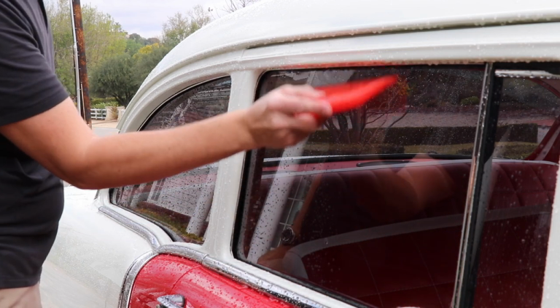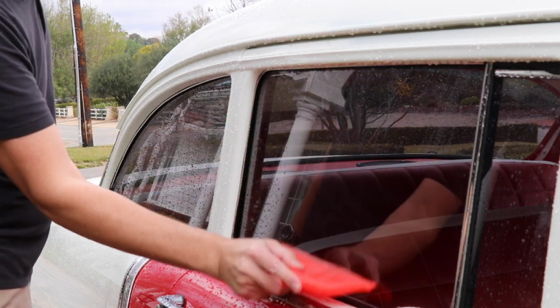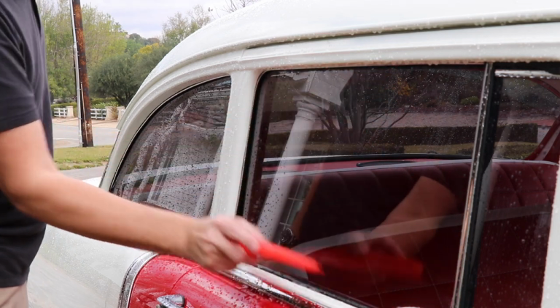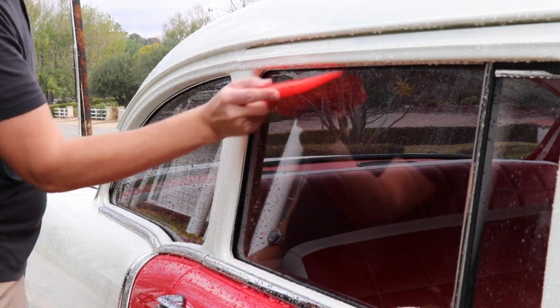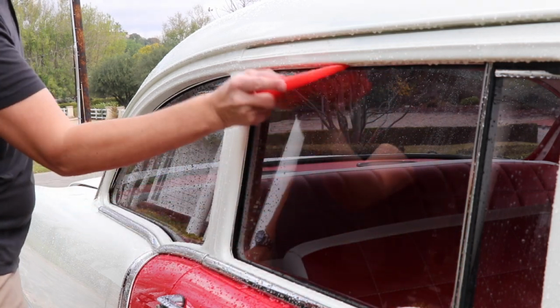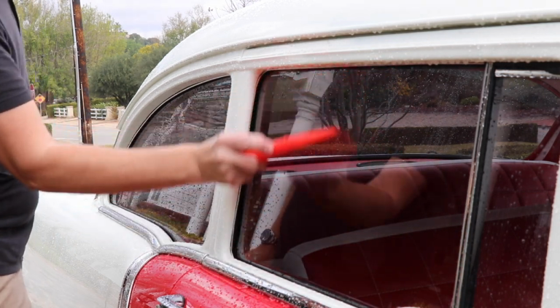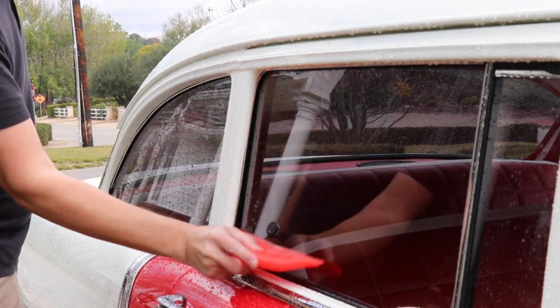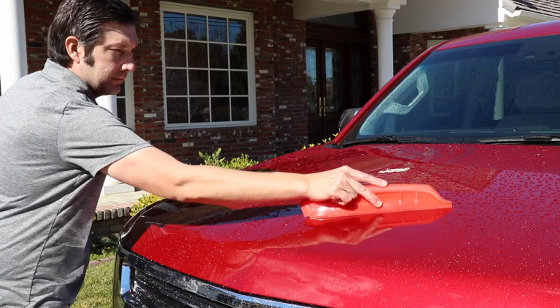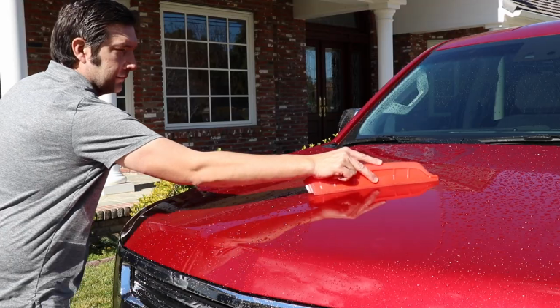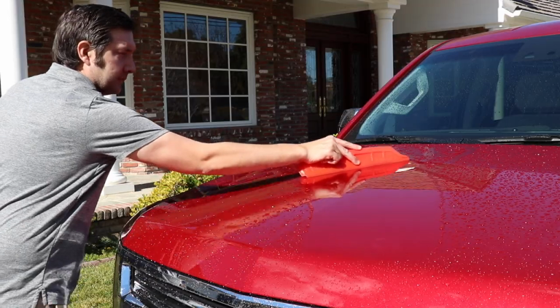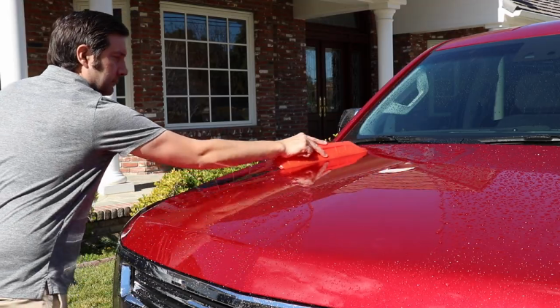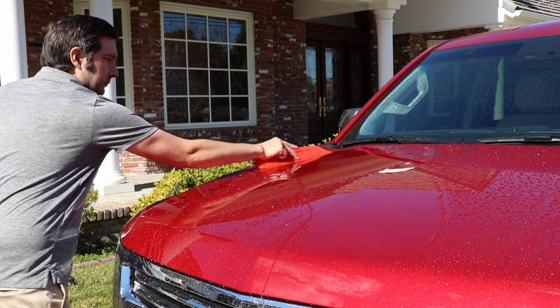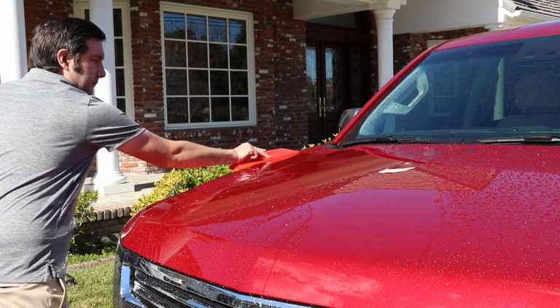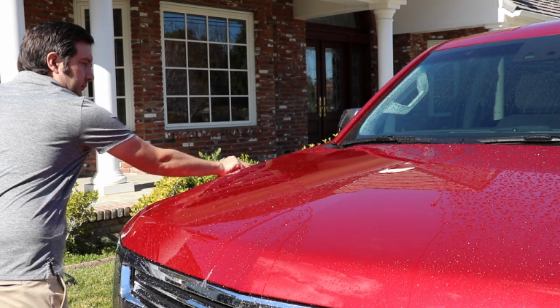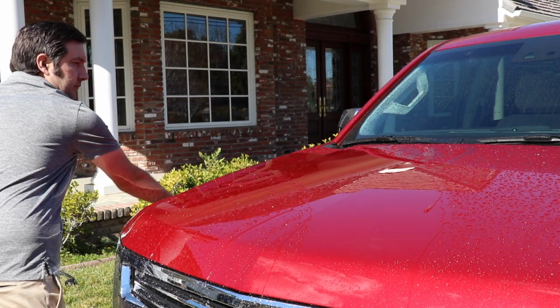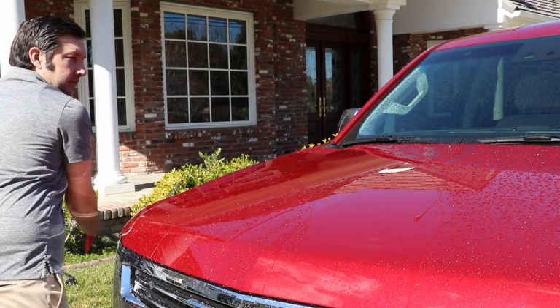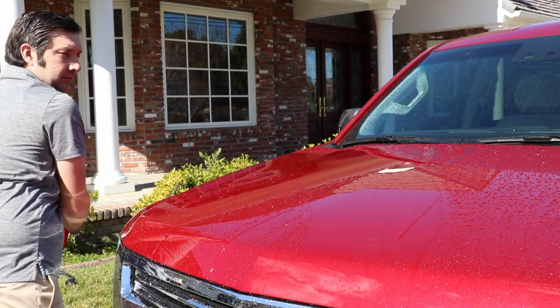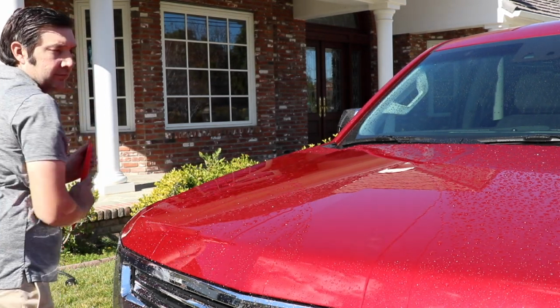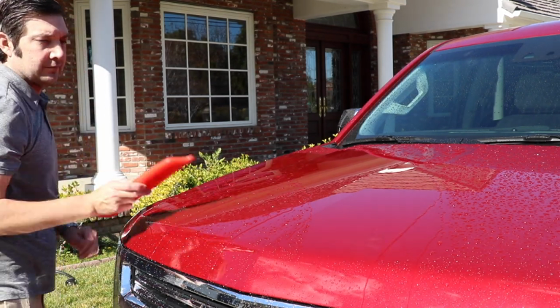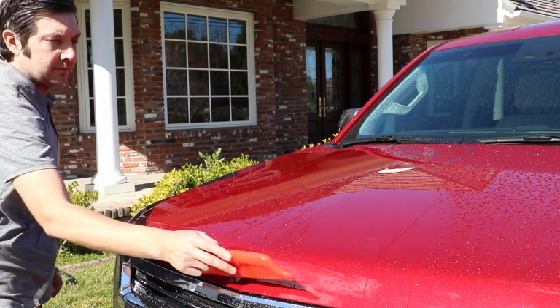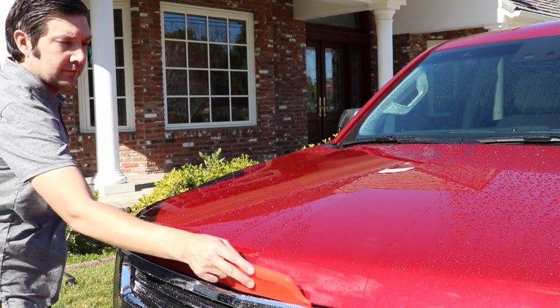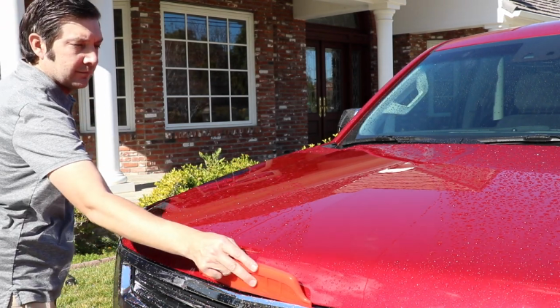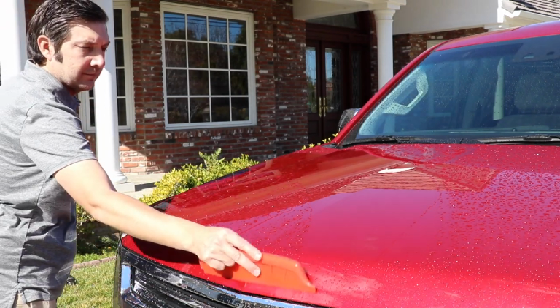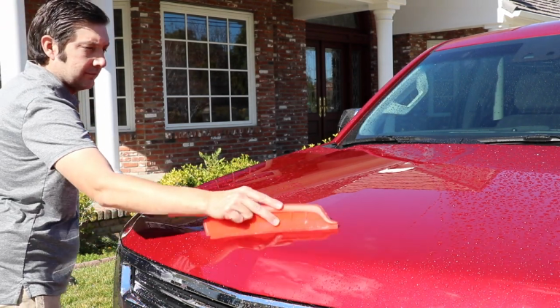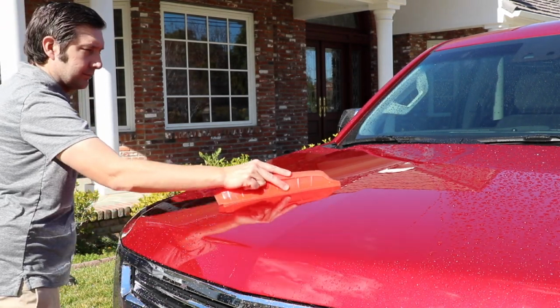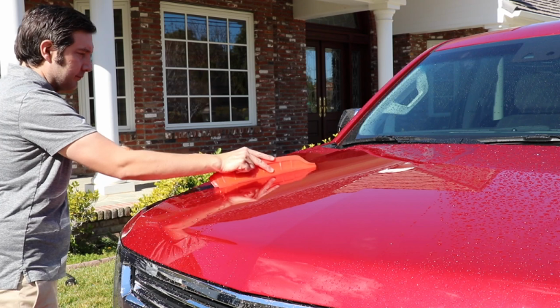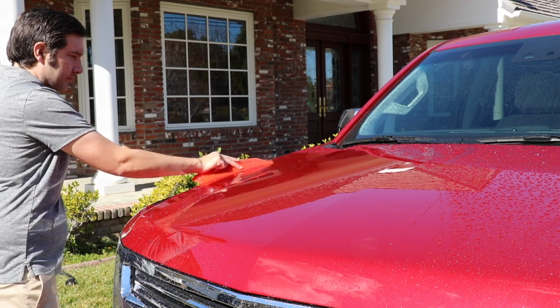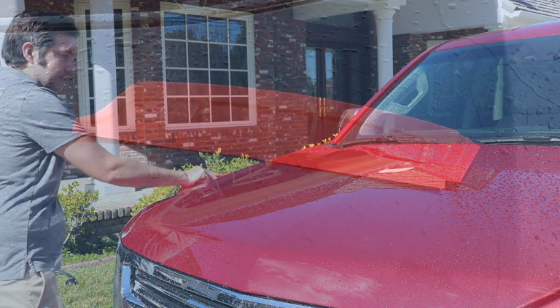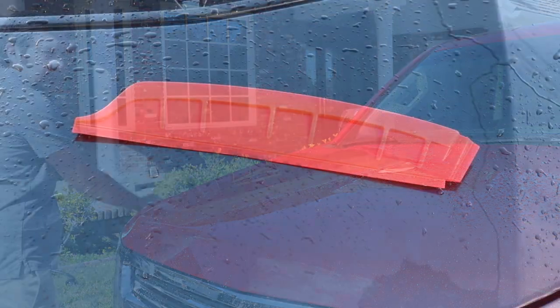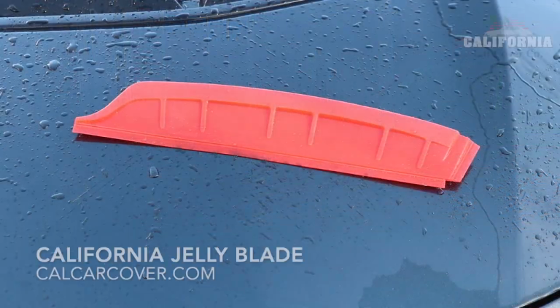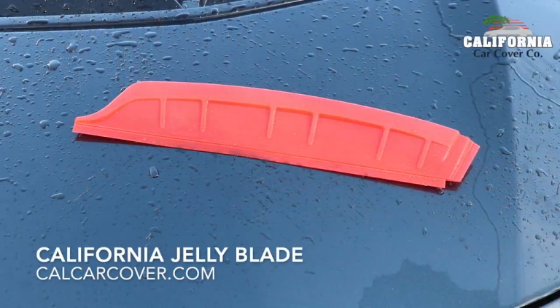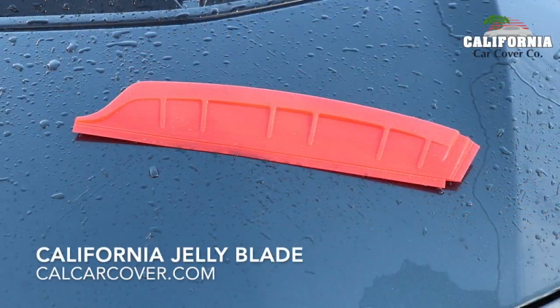The 13-inch blade provides plenty of reach when drying large surfaces. The California Jelly Blade is safe for use on your vehicle's paint and glass. Simply whisk away water after your car wash to remove the vast majority of water from your vehicle.